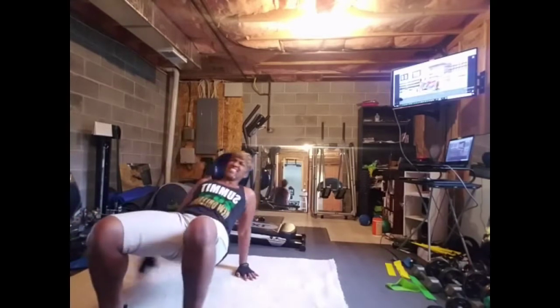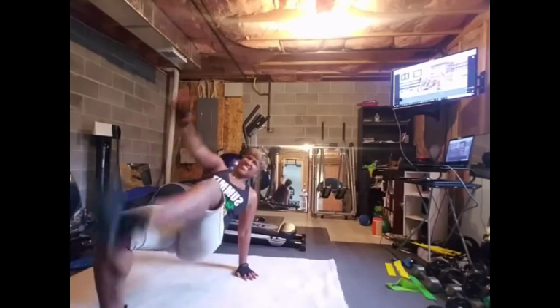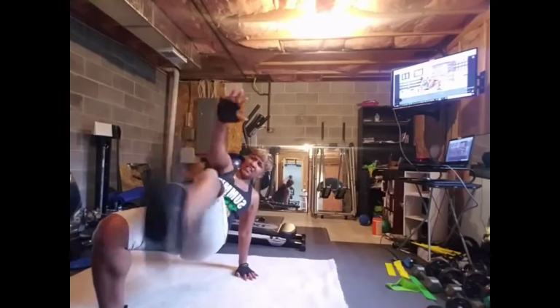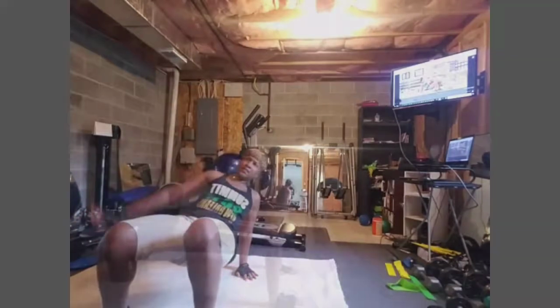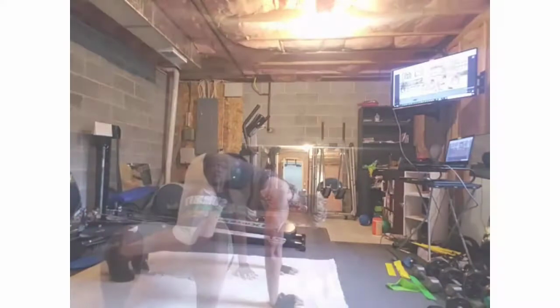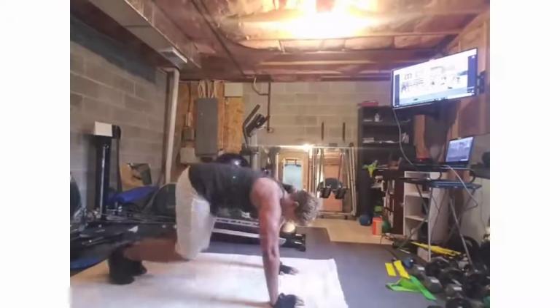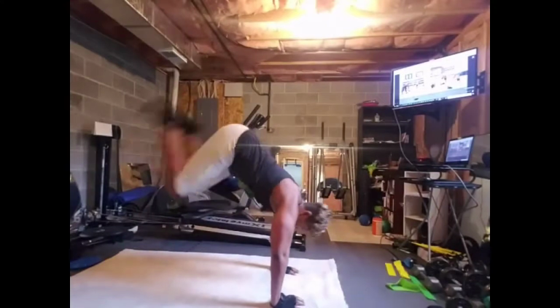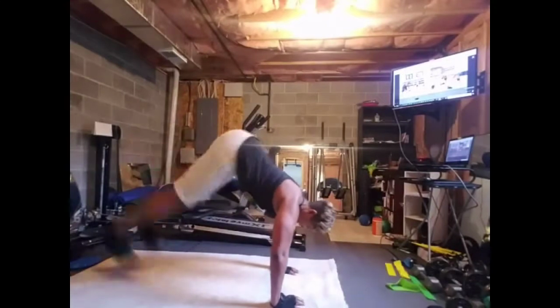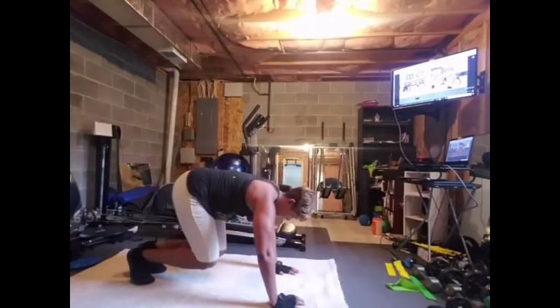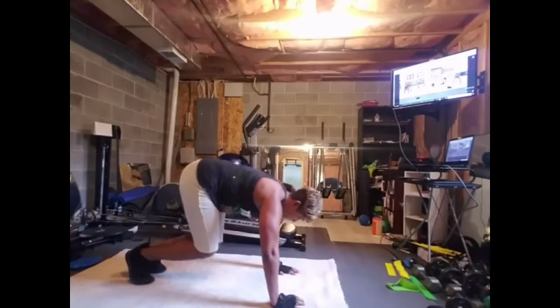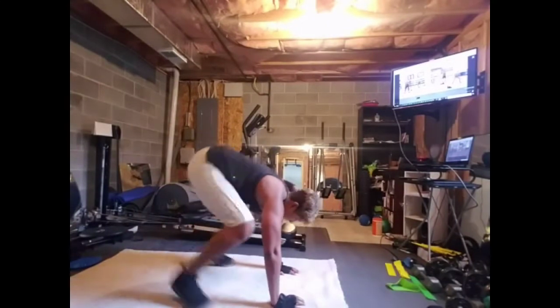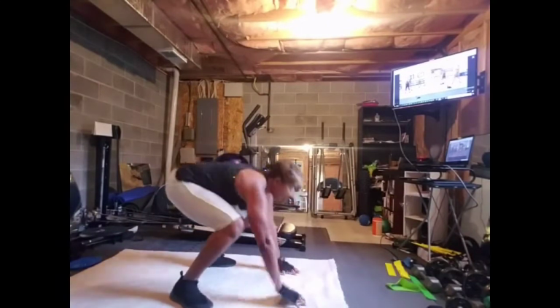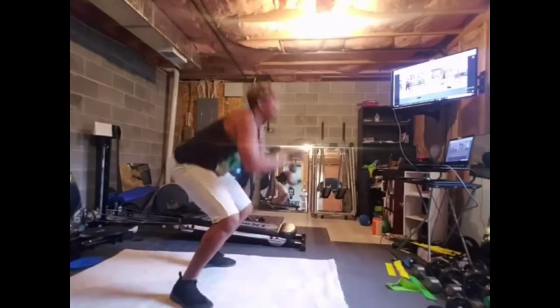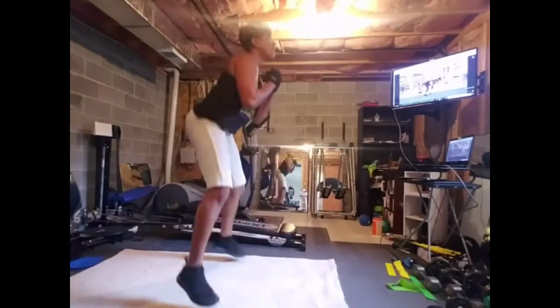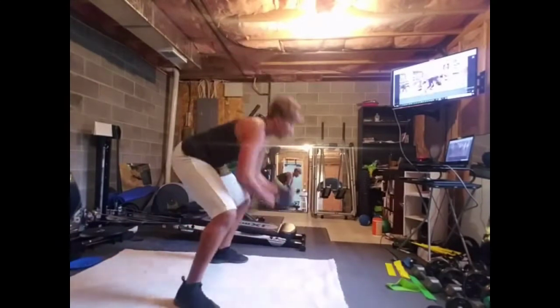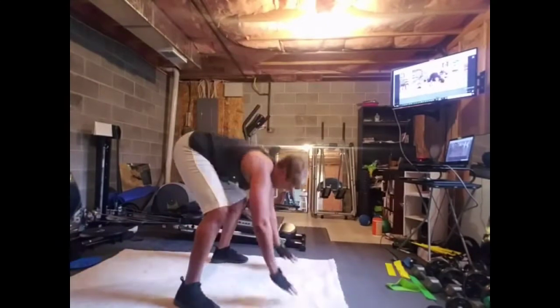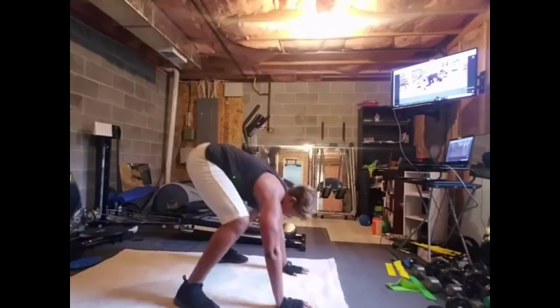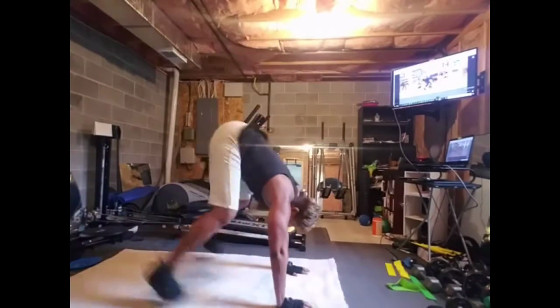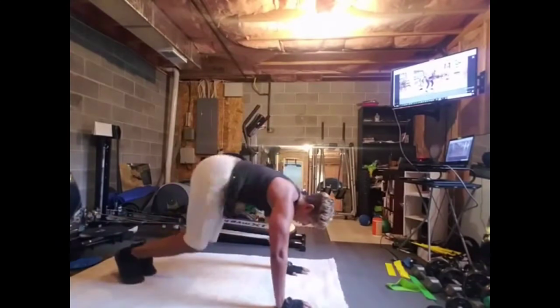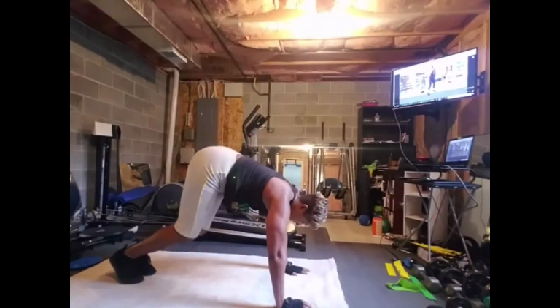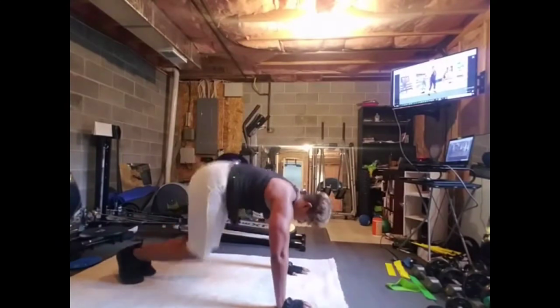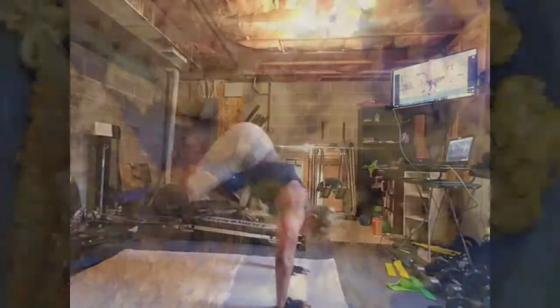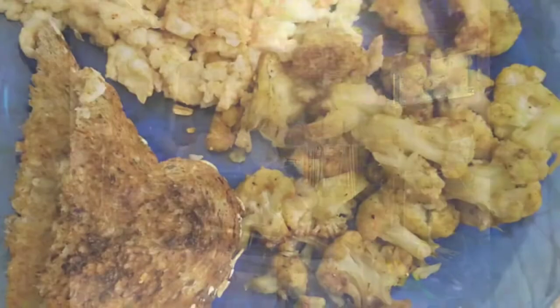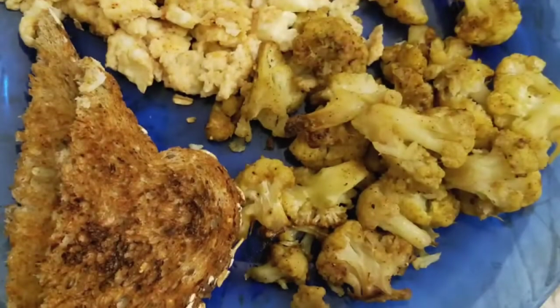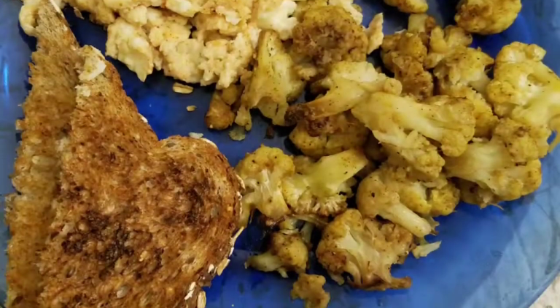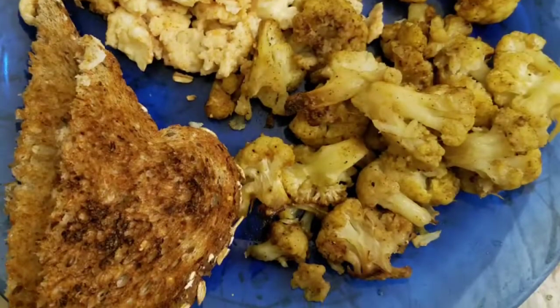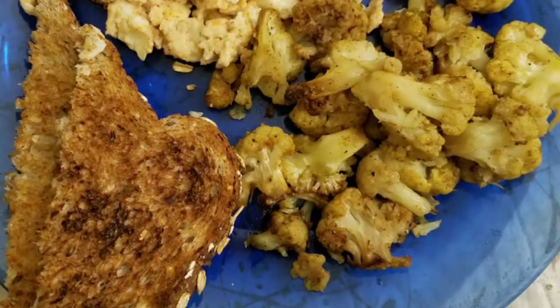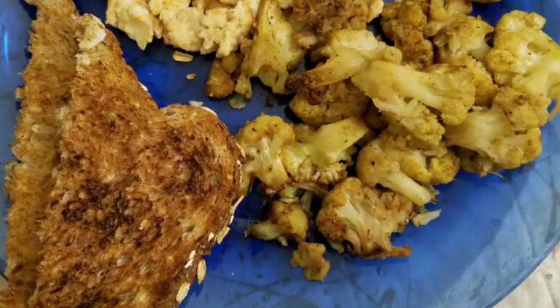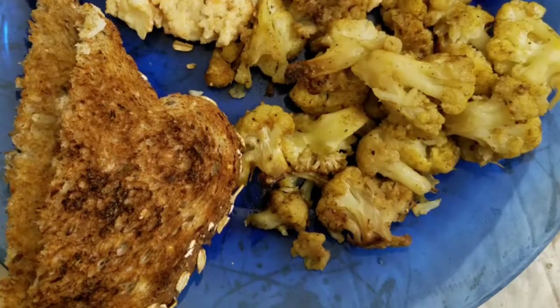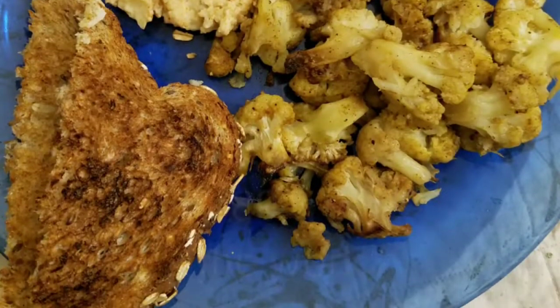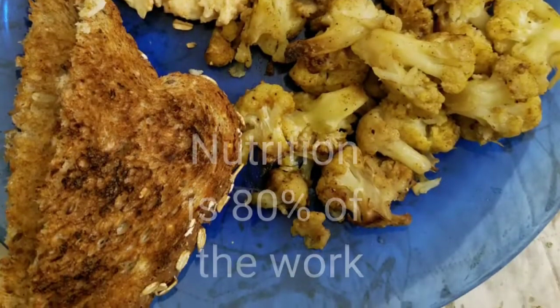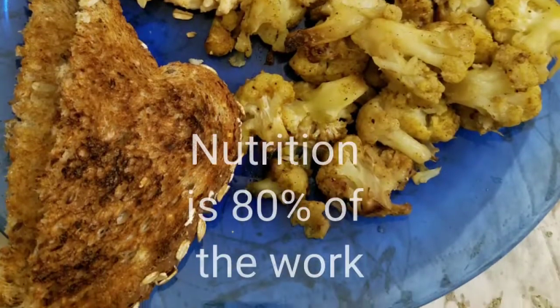And then everybody's favorite. Find the hang time. One more. Last one.